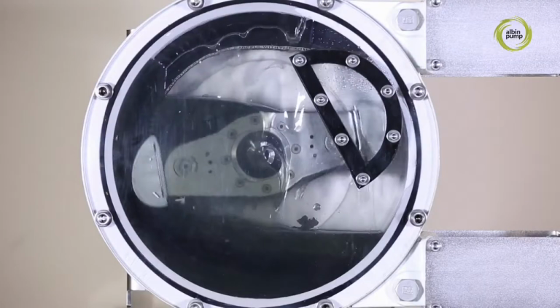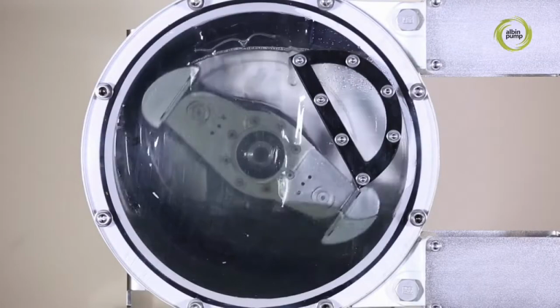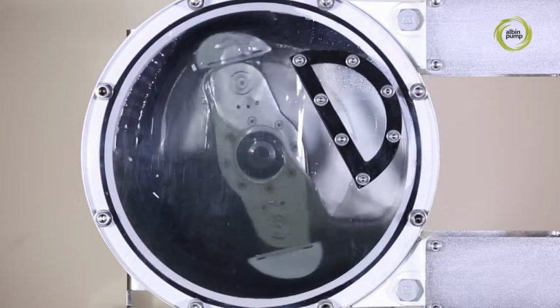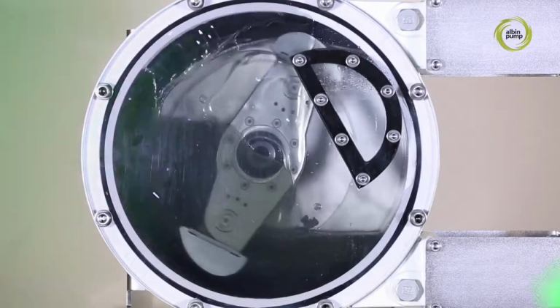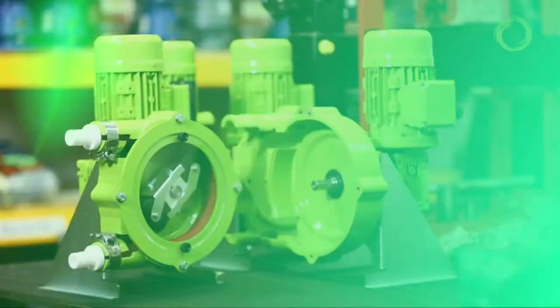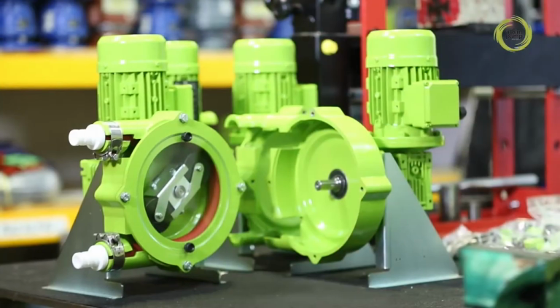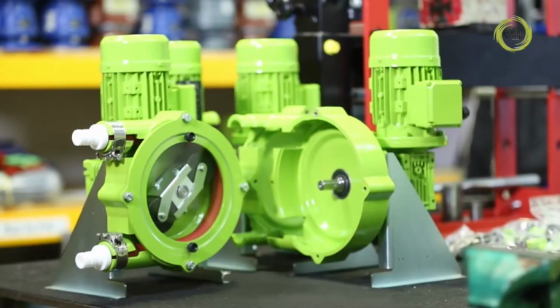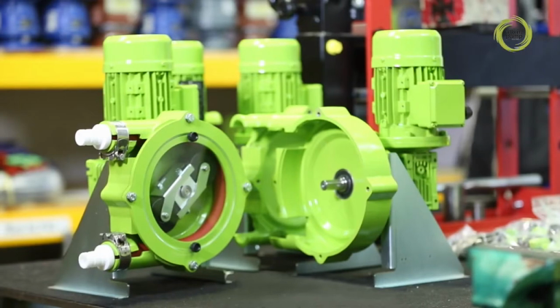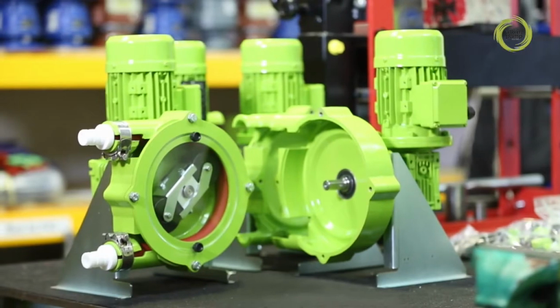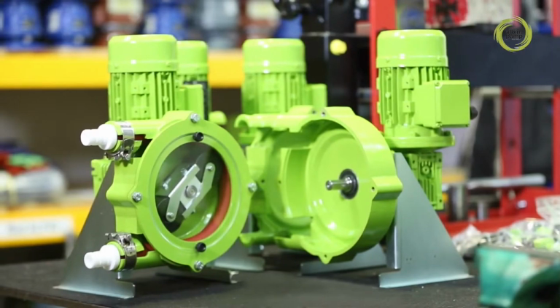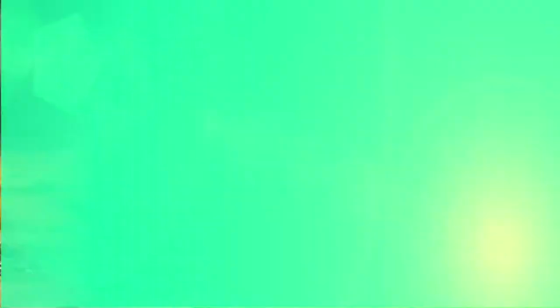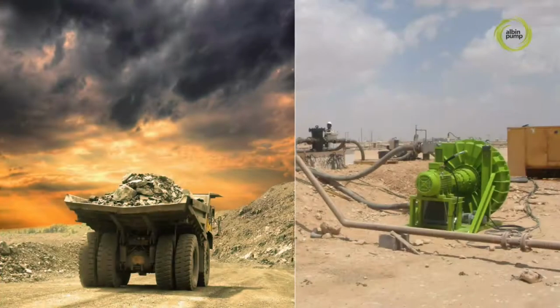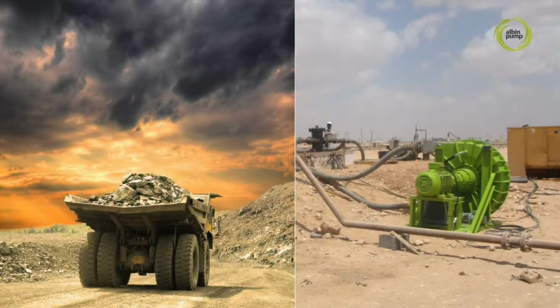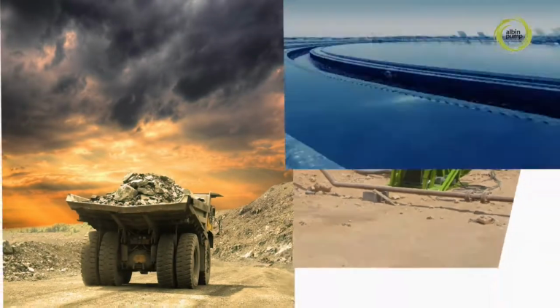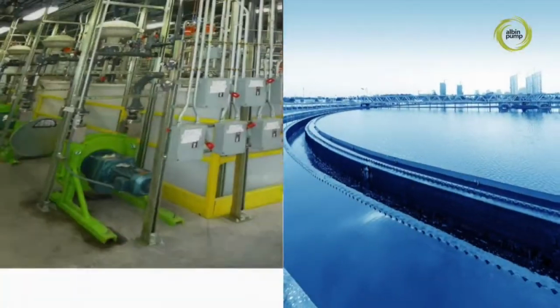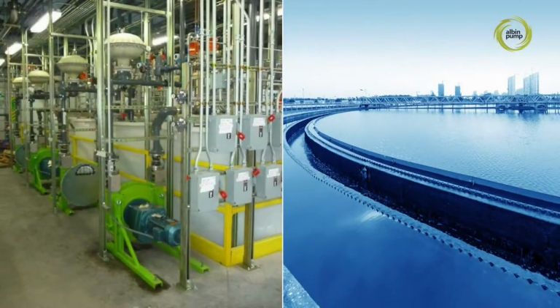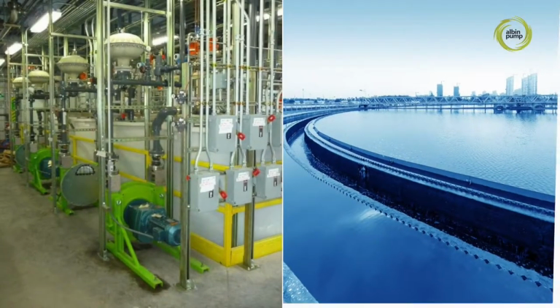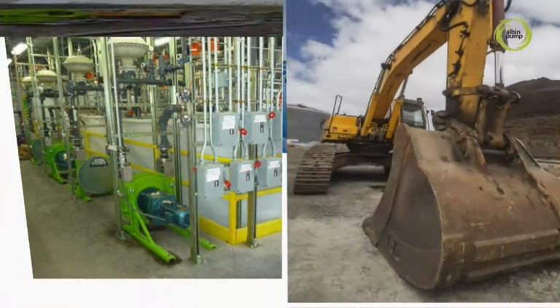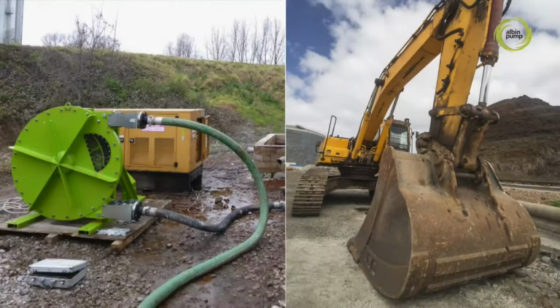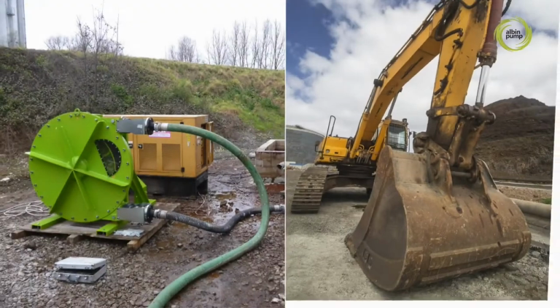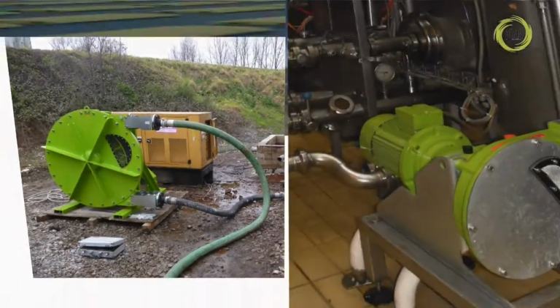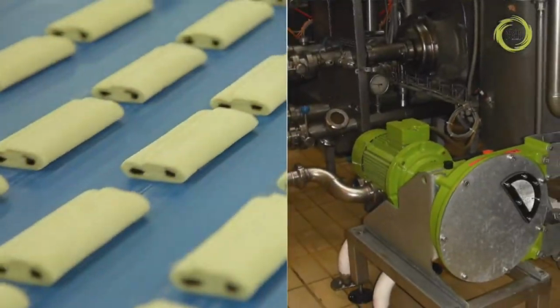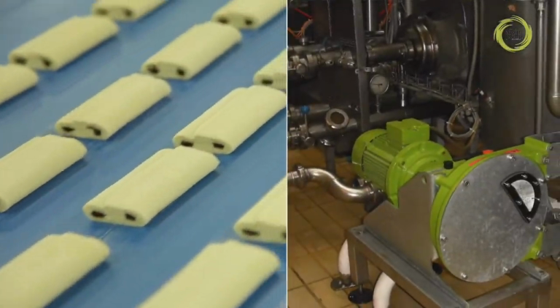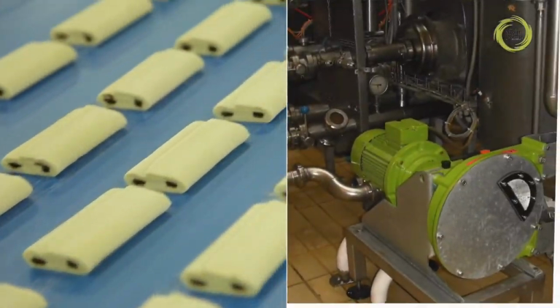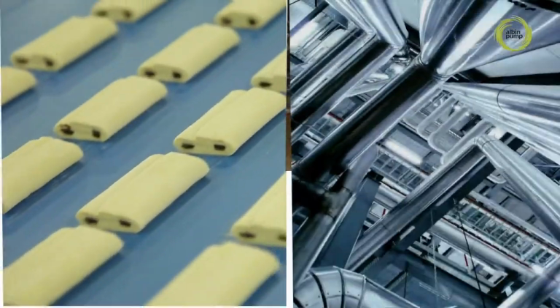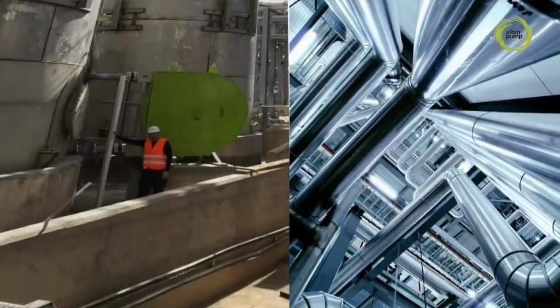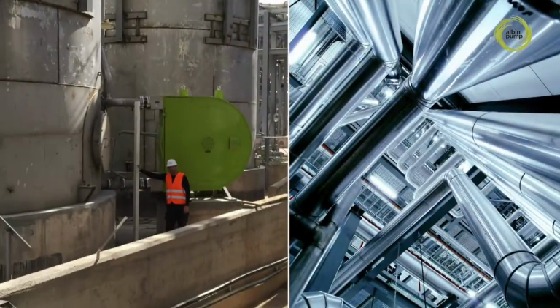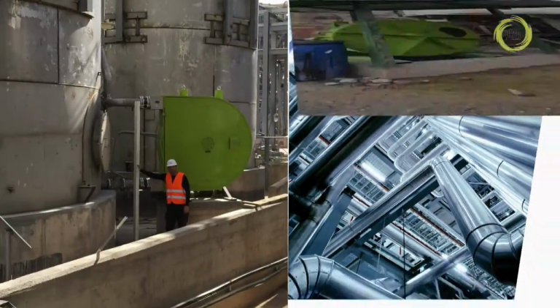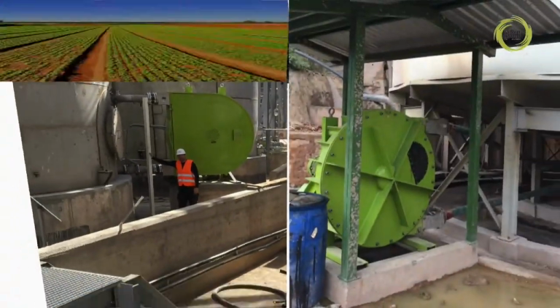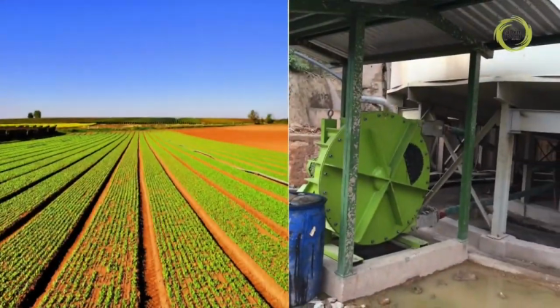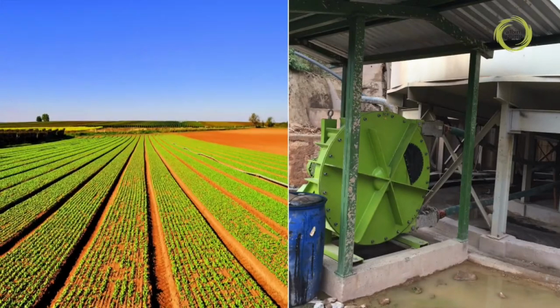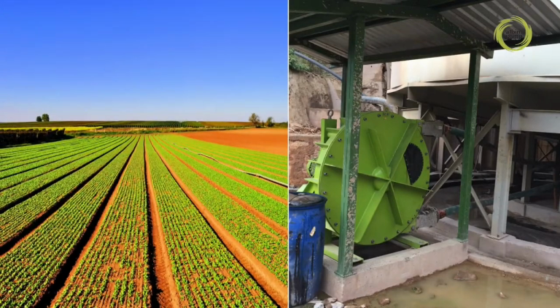The operating principle of our peristaltic pumps makes them ideally suited to a wide range of markets including mines and quarries, water treatment, public works, agricultural, food and beverage, chemicals, farming and many more.